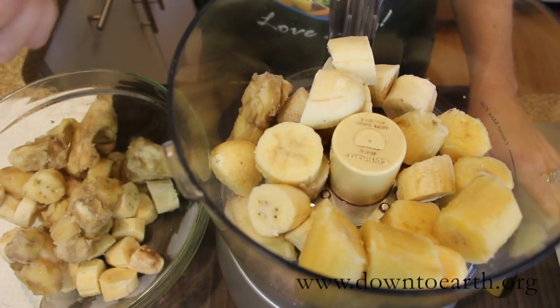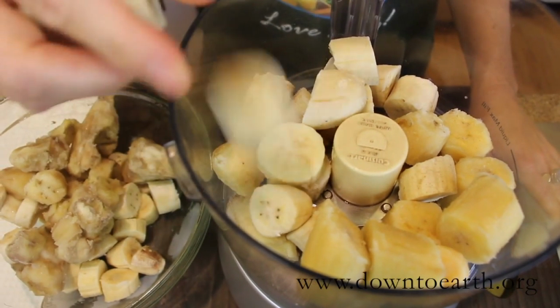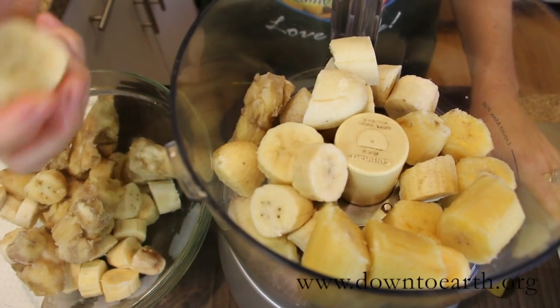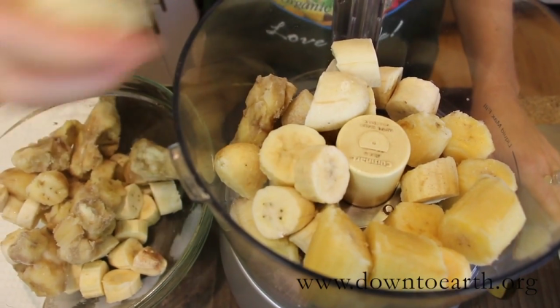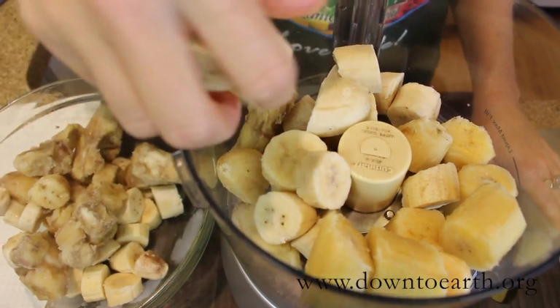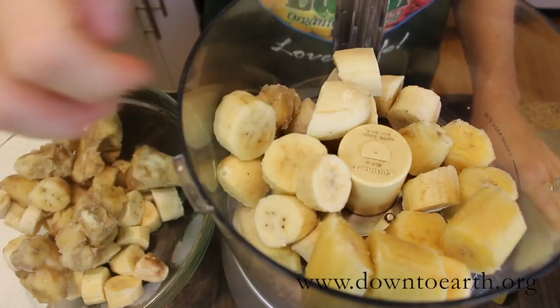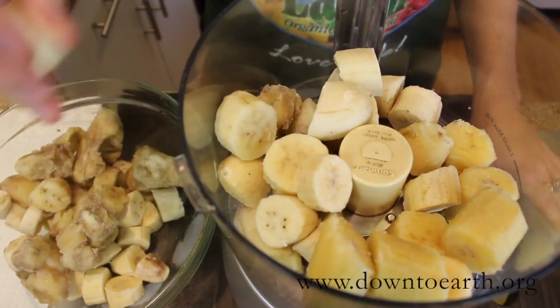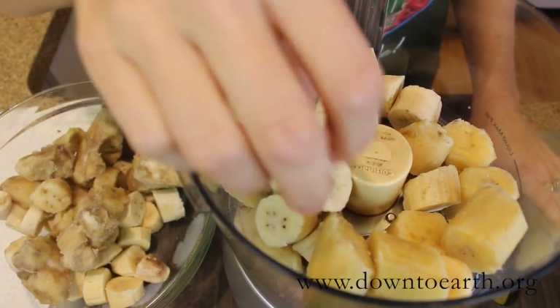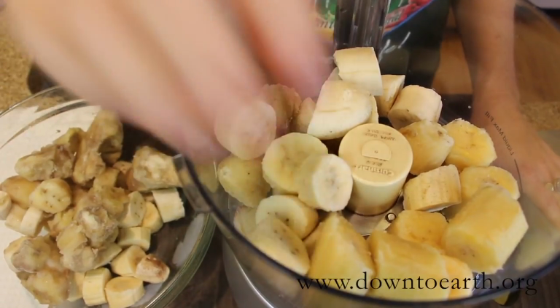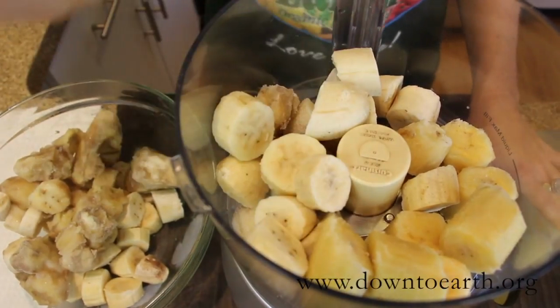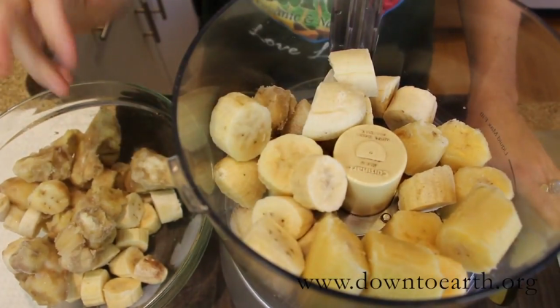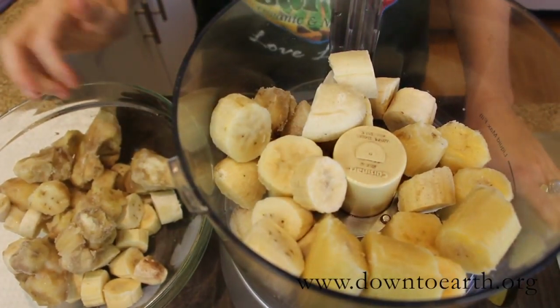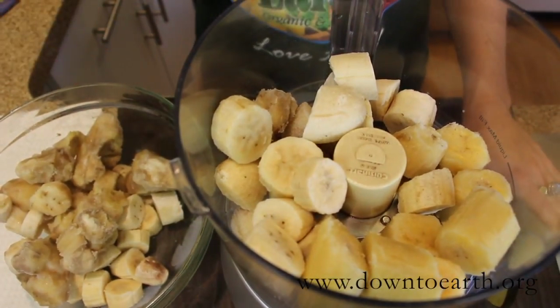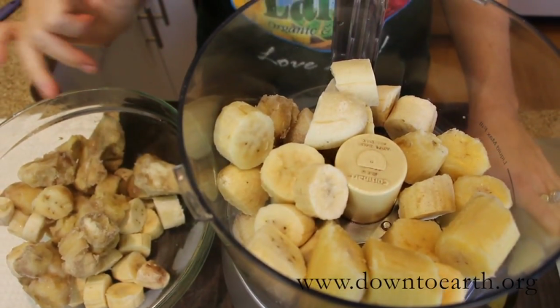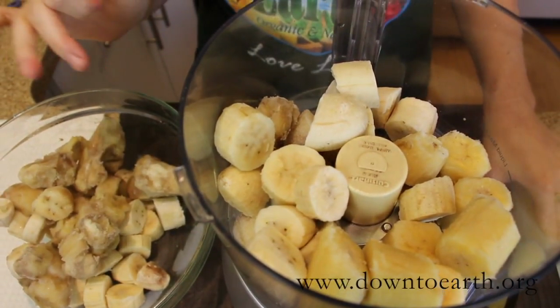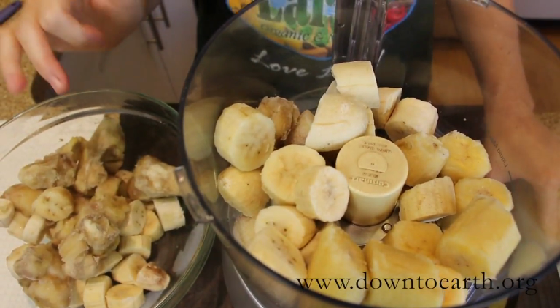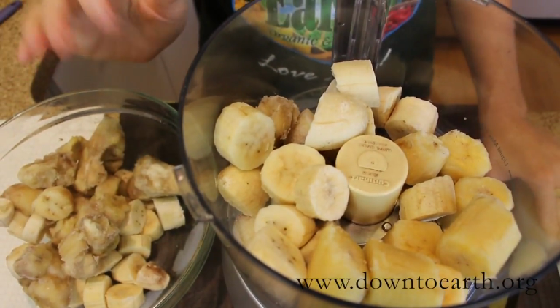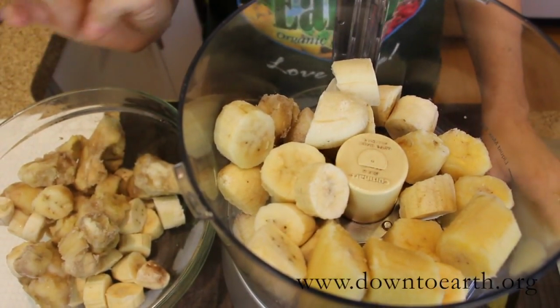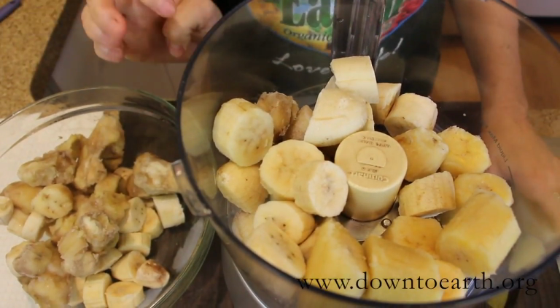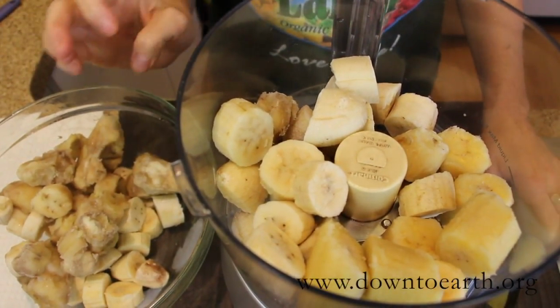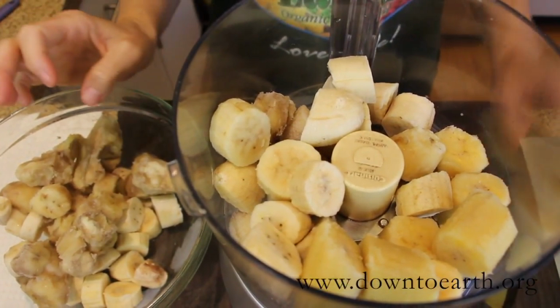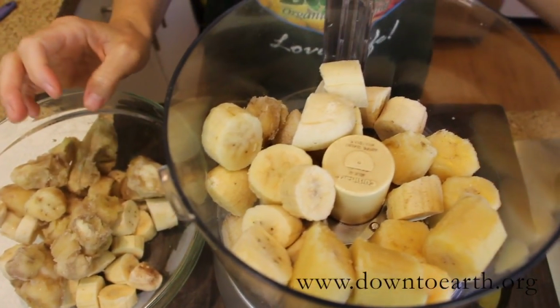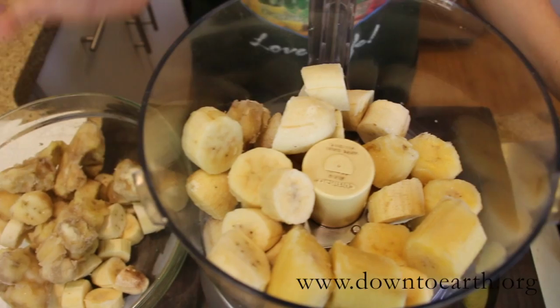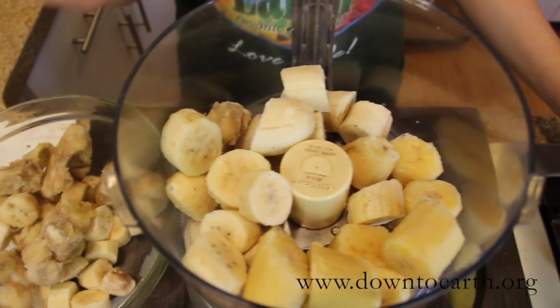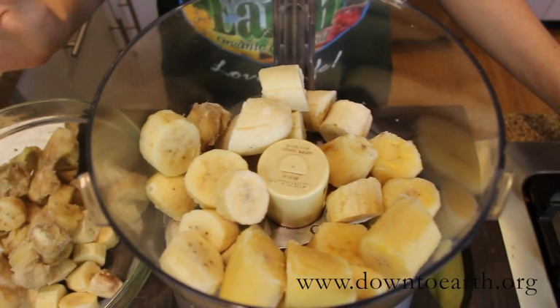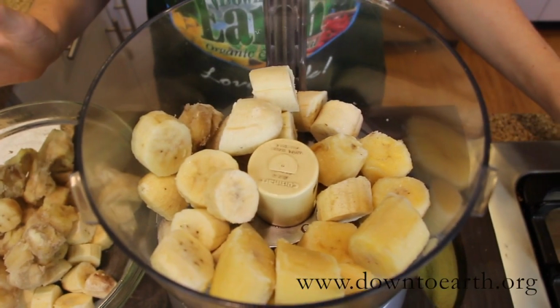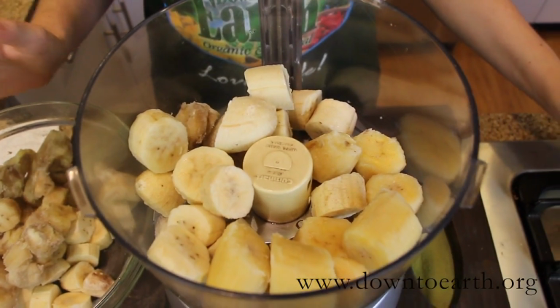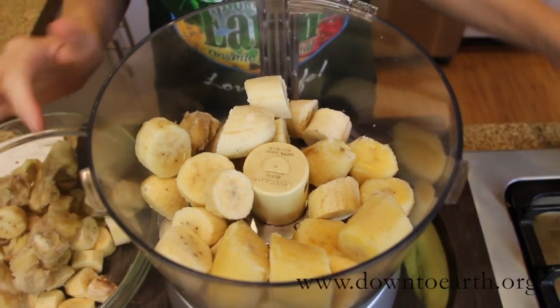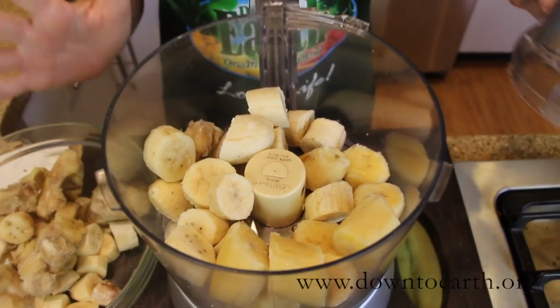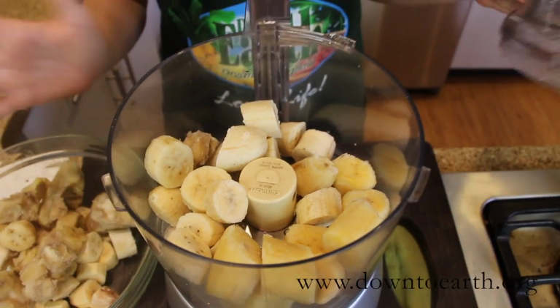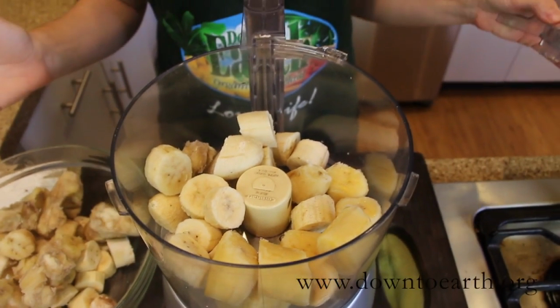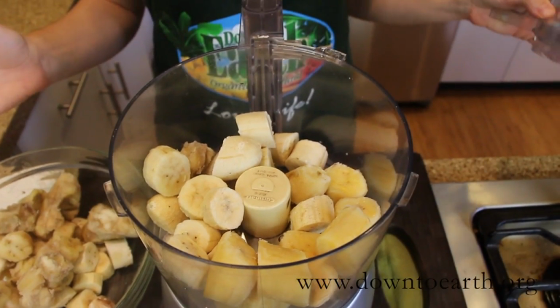Take your bananas out of the freezer and let them thaw for just about five minutes. This helps them blend up just a little bit faster. Put them in your processor, cover, and then blend.